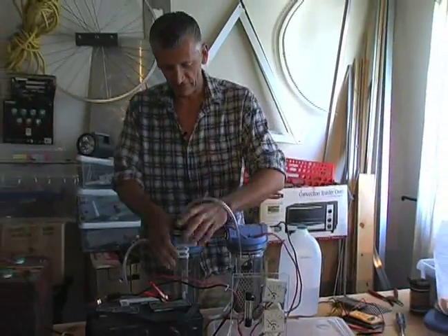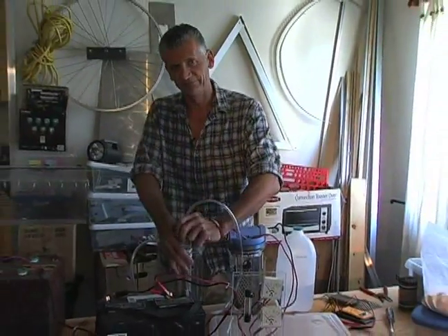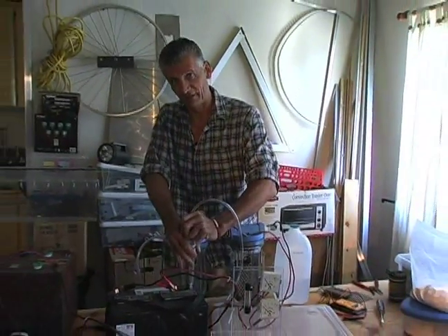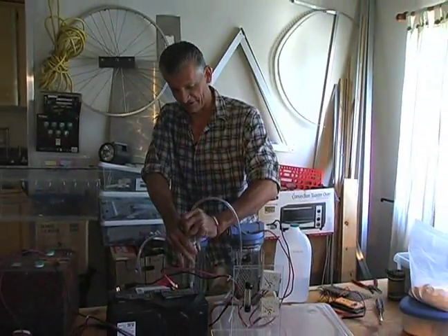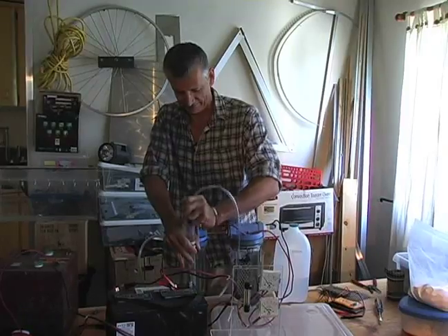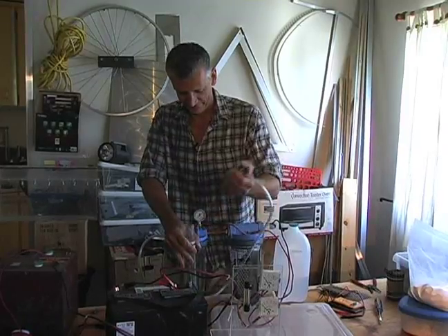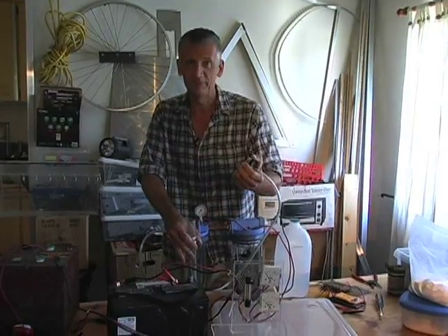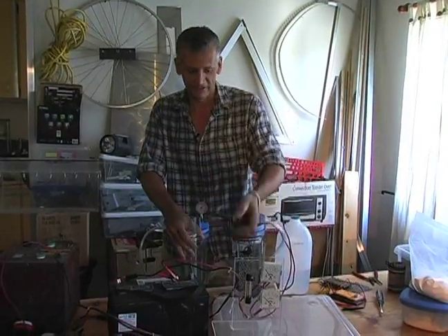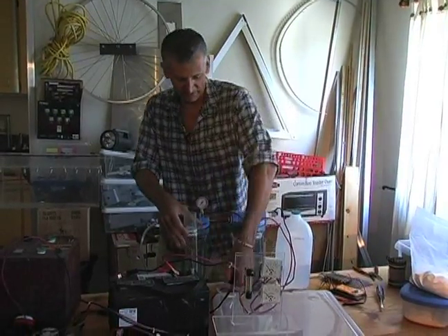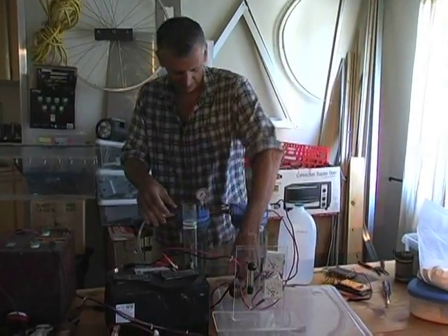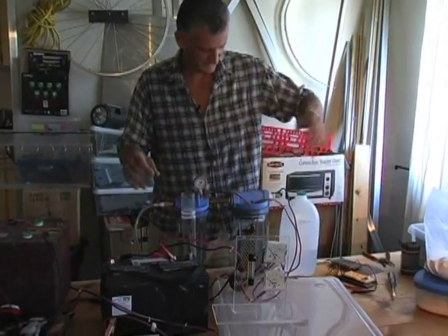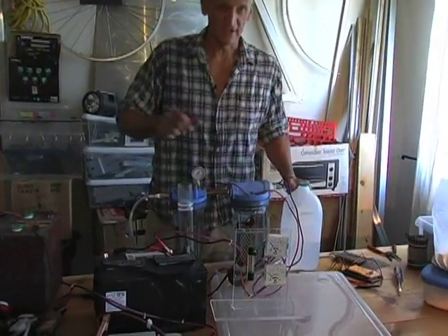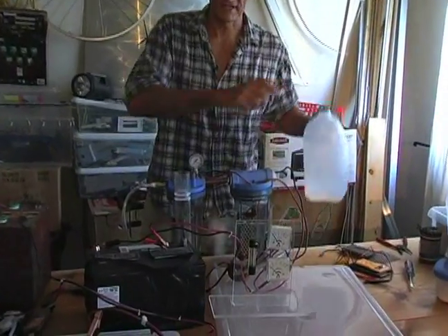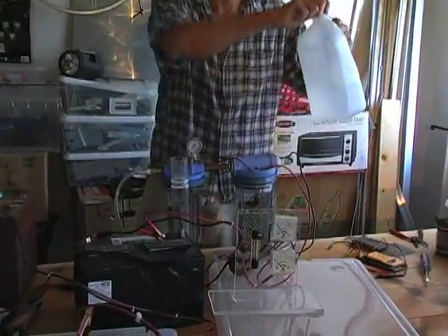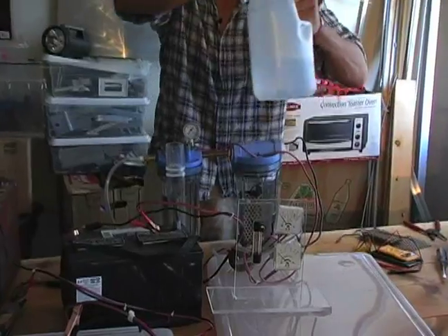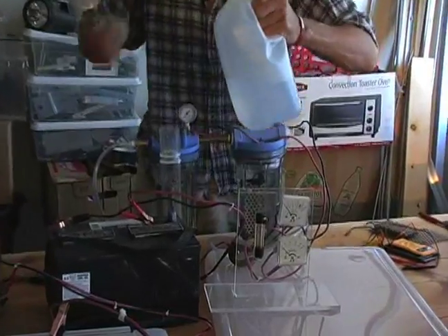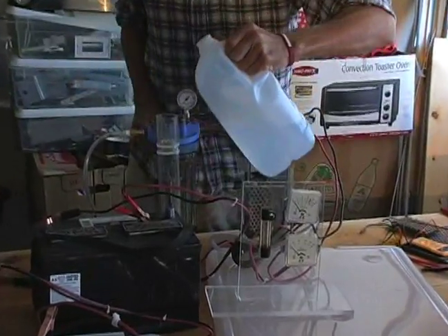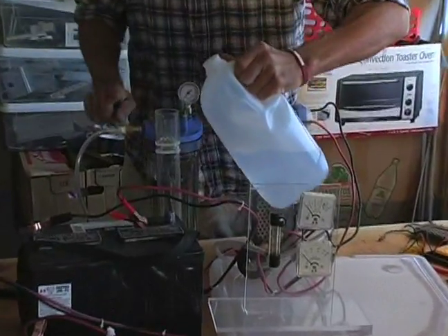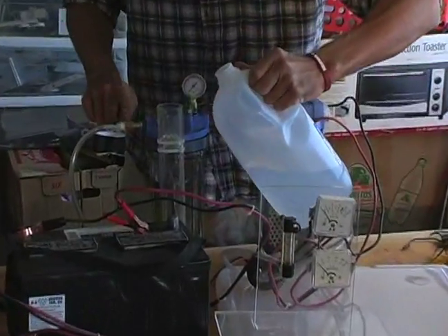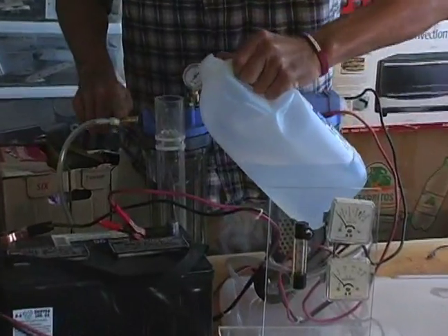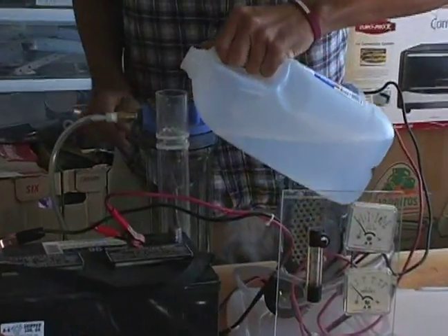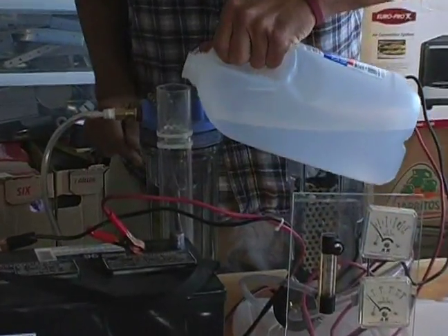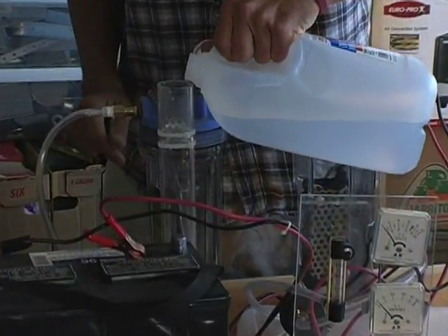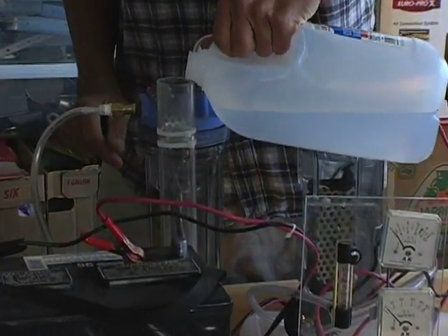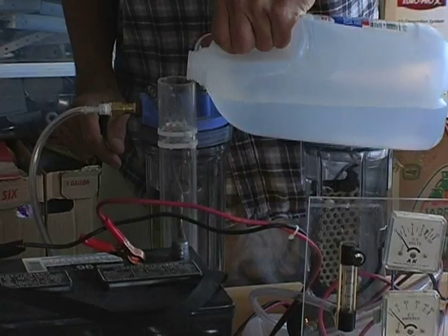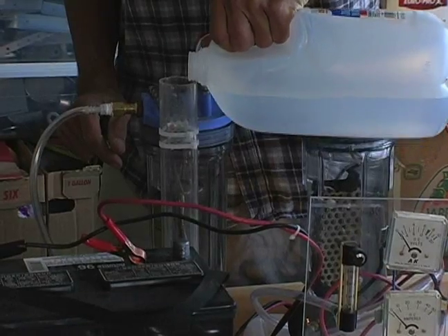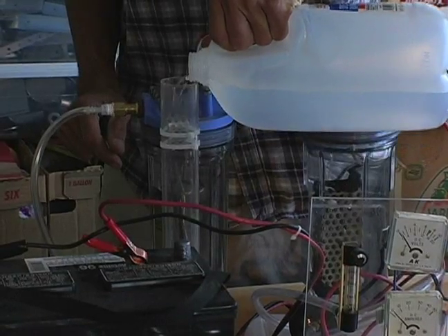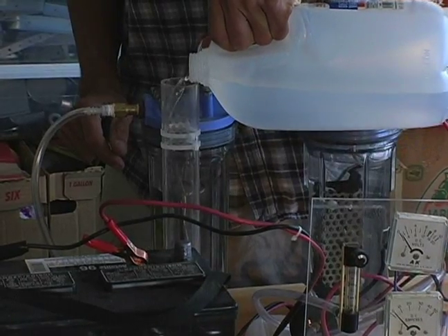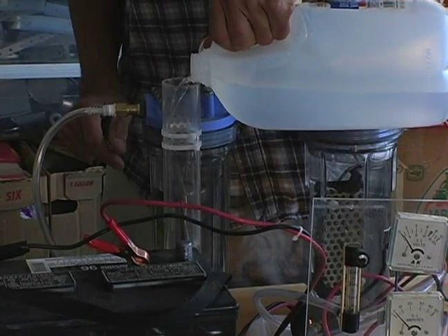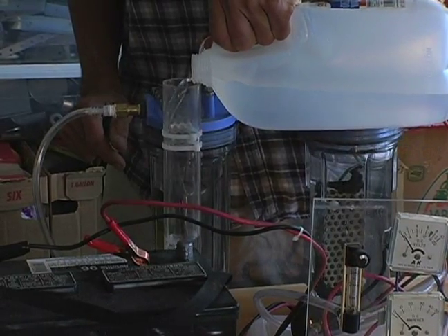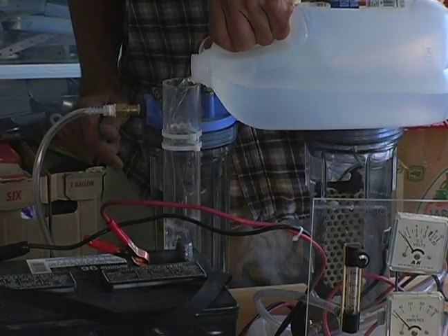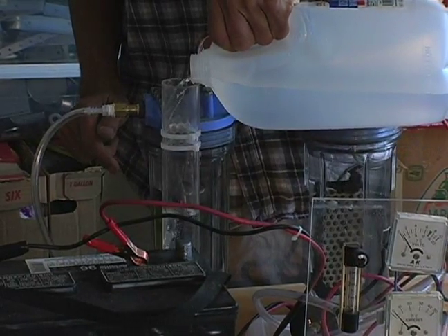I almost forgot — we've got to fill up our bubbler, our secondary safety device. Remember, our first safety device is the one-way valve. Our secondary safety device is the bubbler.